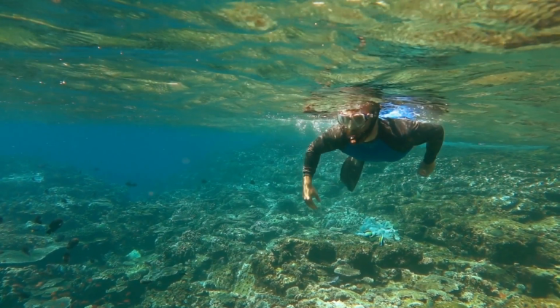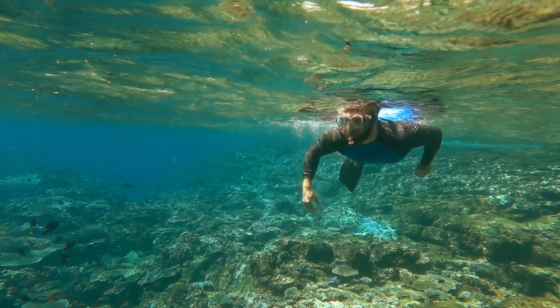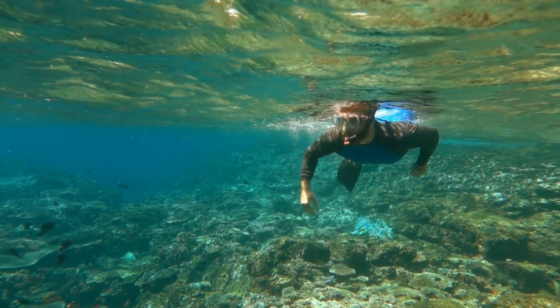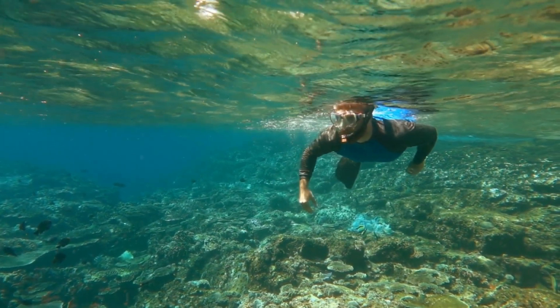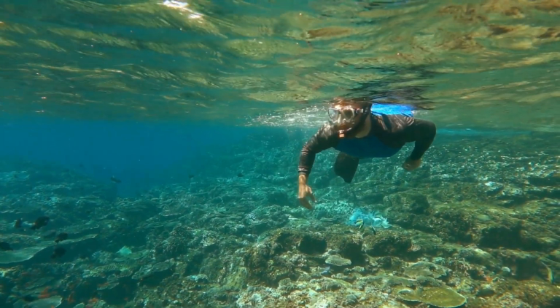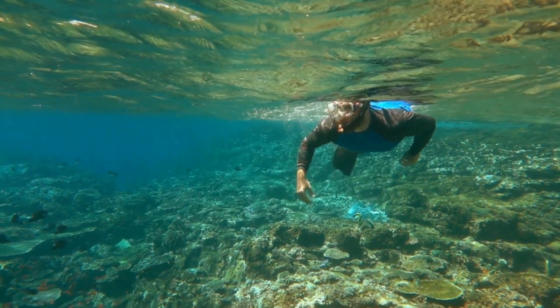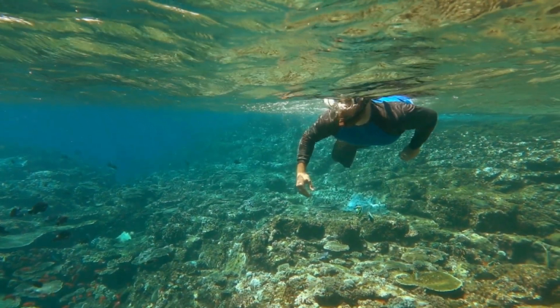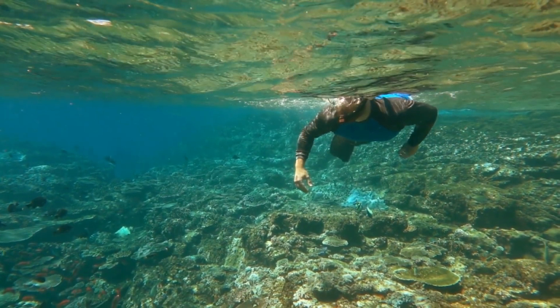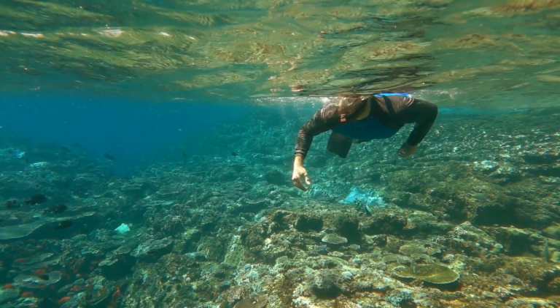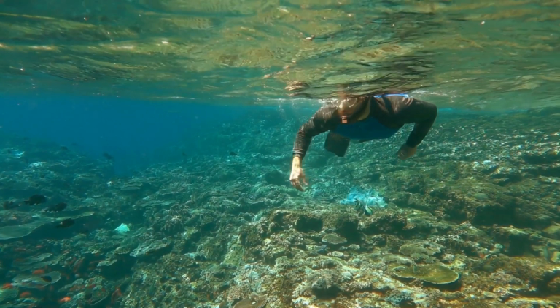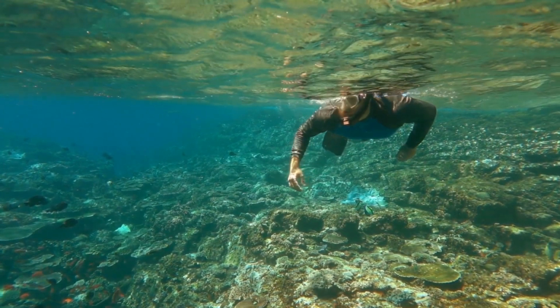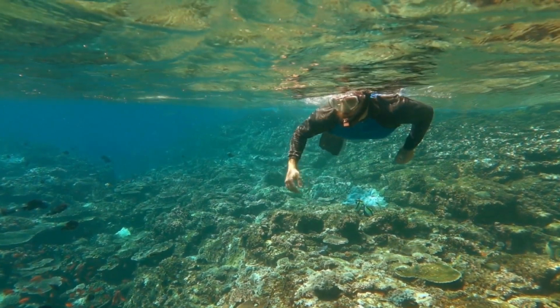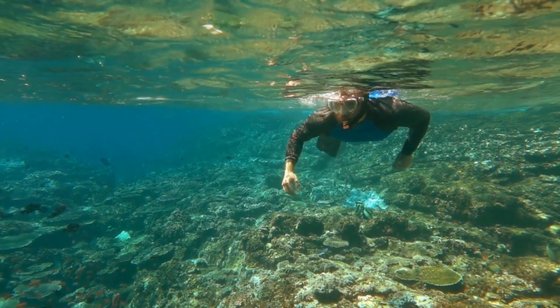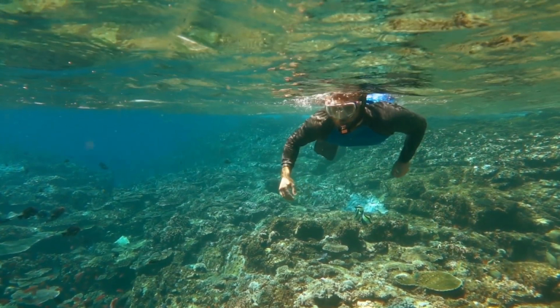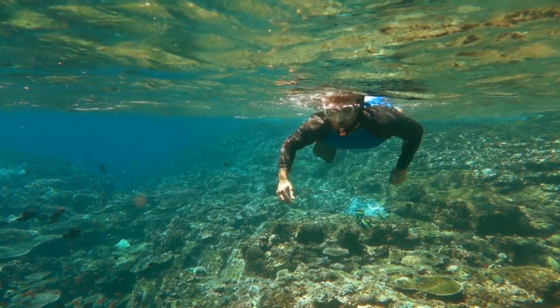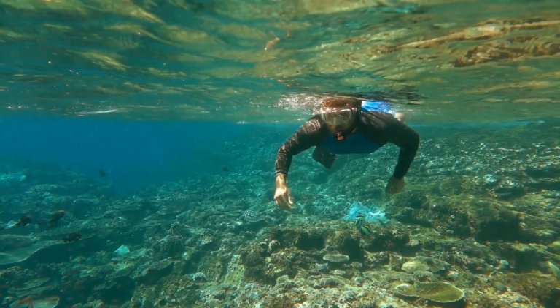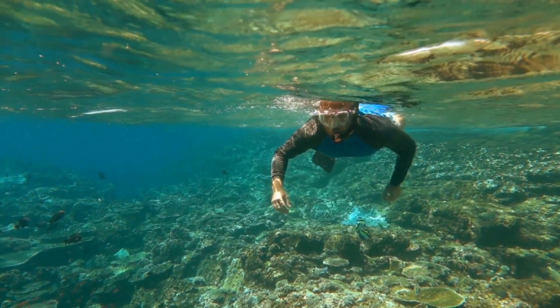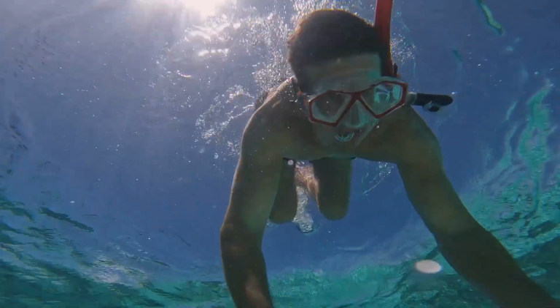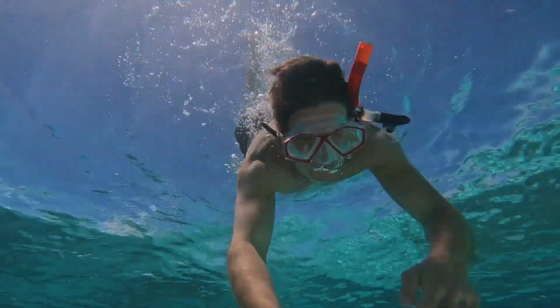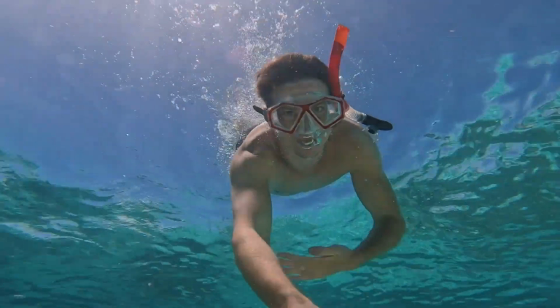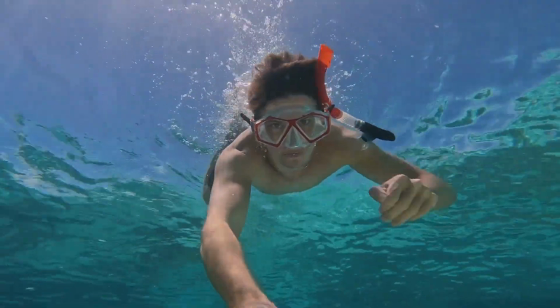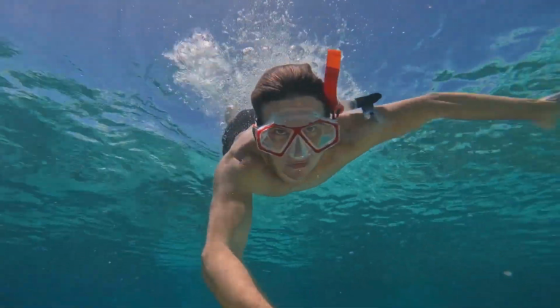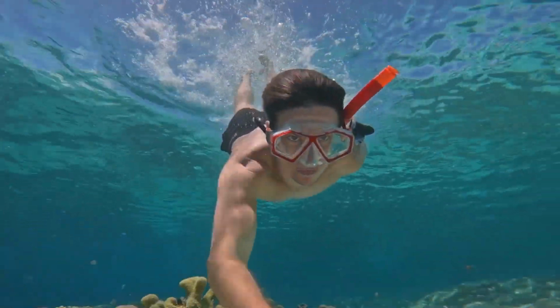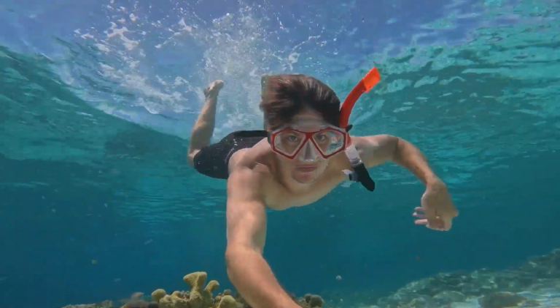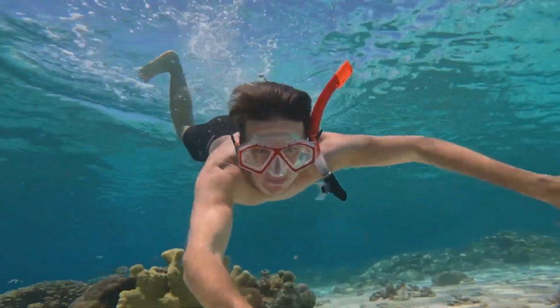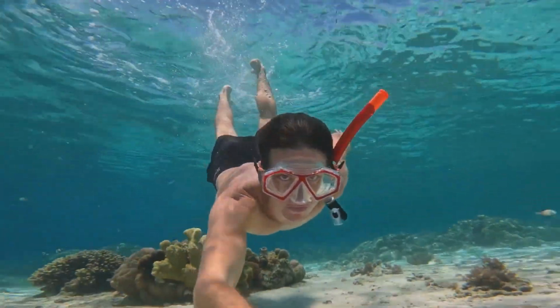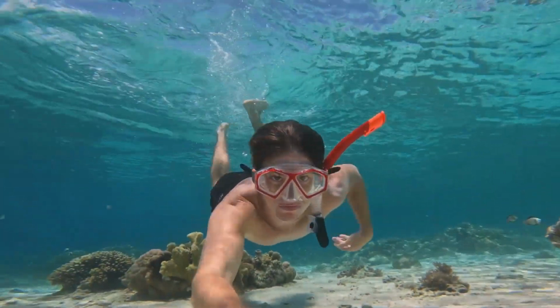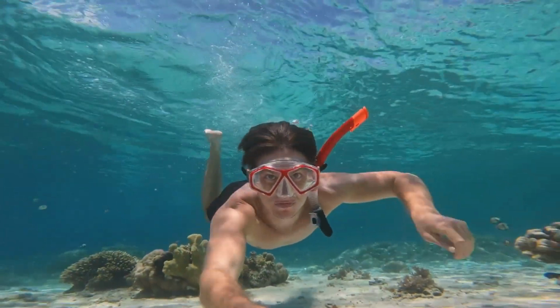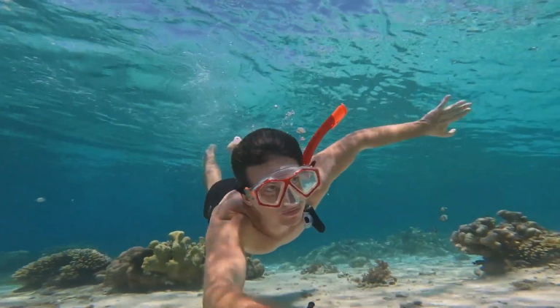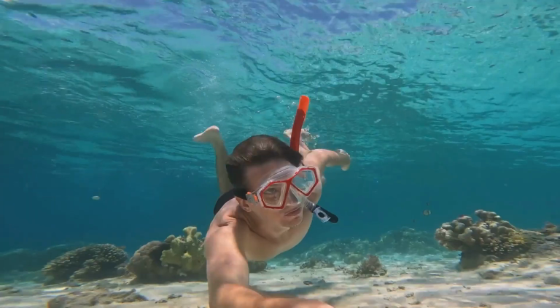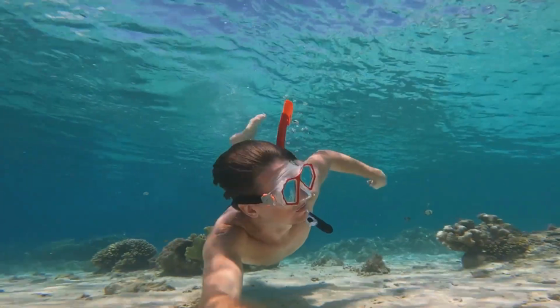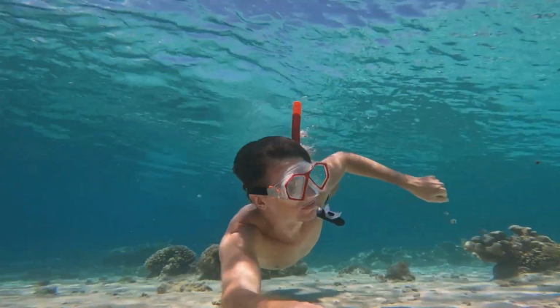Witness the kaleidoscope of colors as you swim among the vibrant coral formations, encountering schools of tropical fish, graceful rays, and even sea turtles. Popular snorkeling spots include Green Island, Low Isles, and the Outer Reef pontoon.